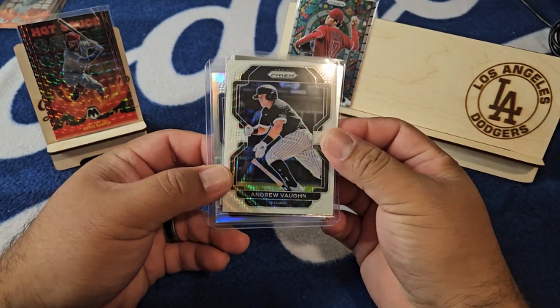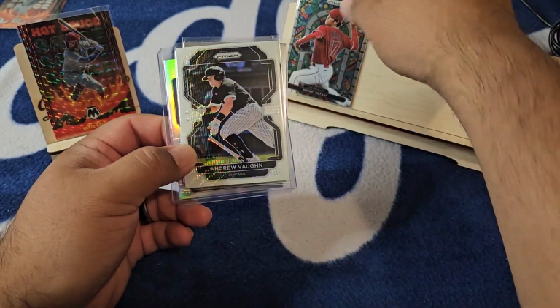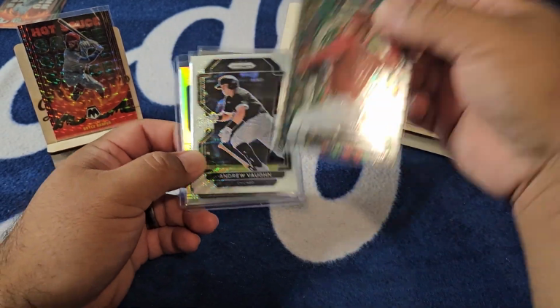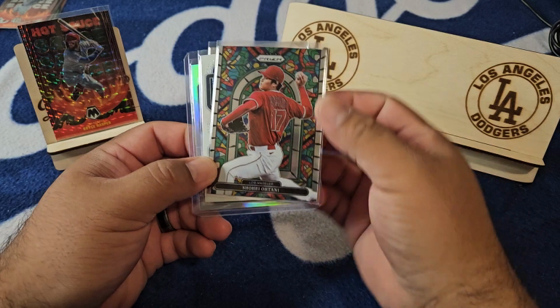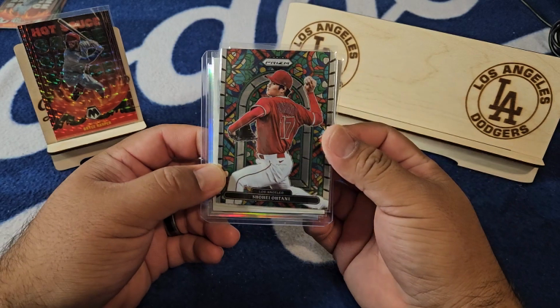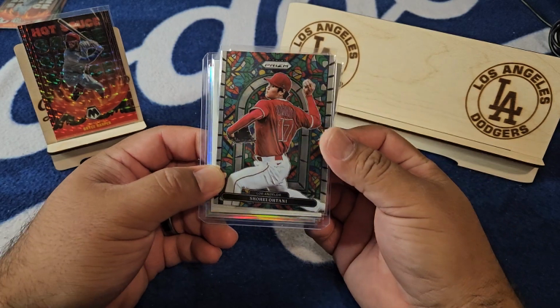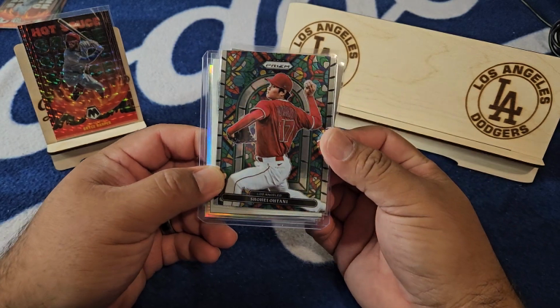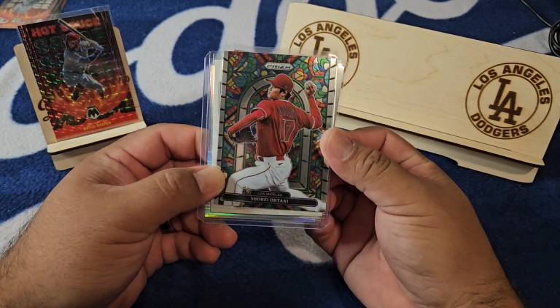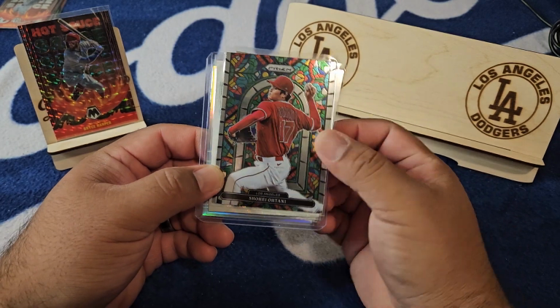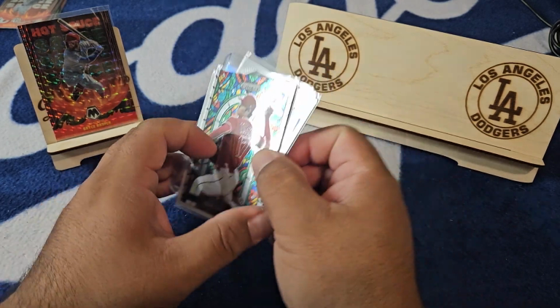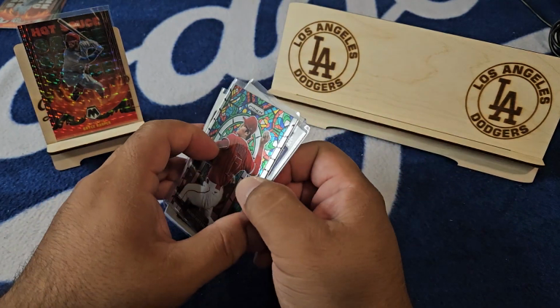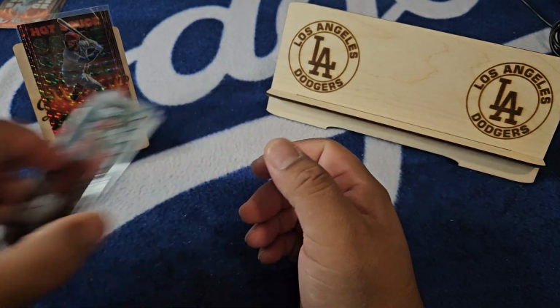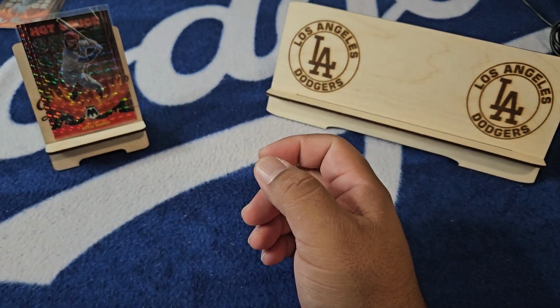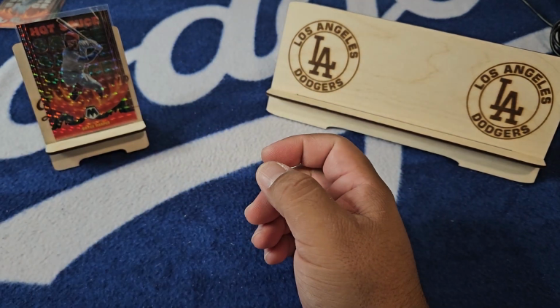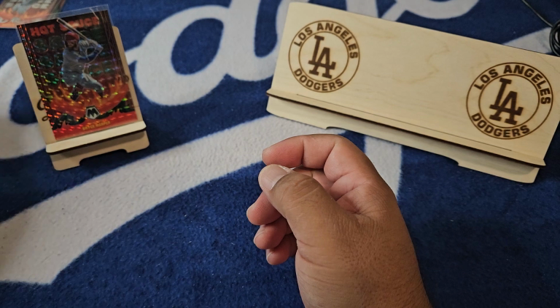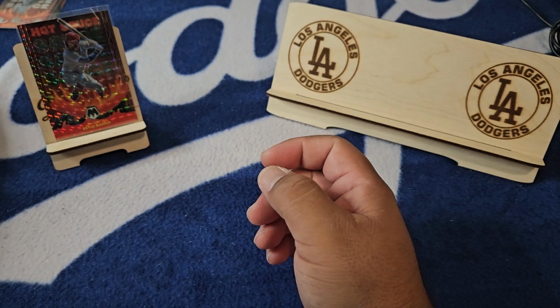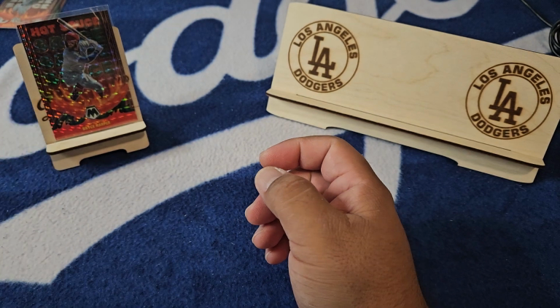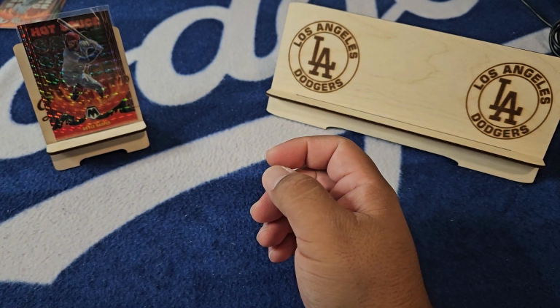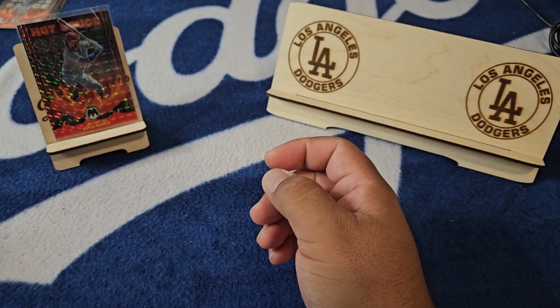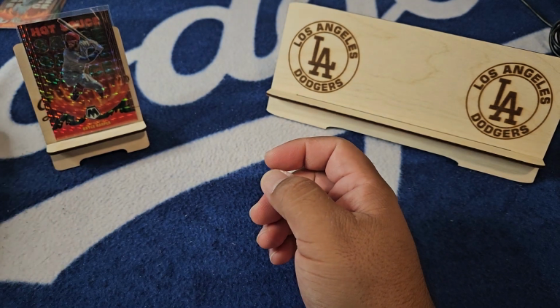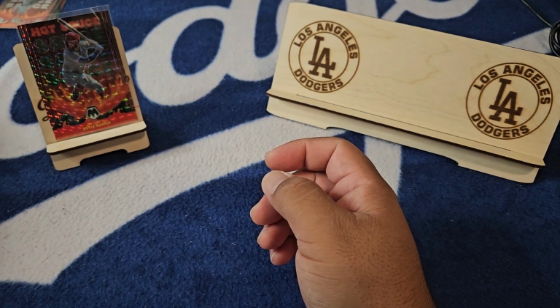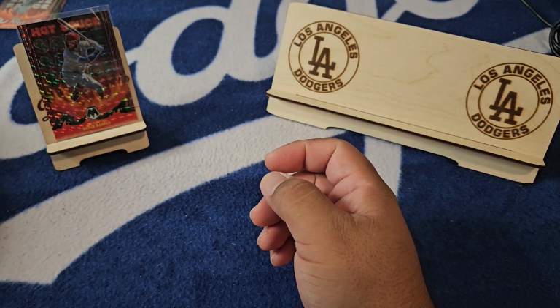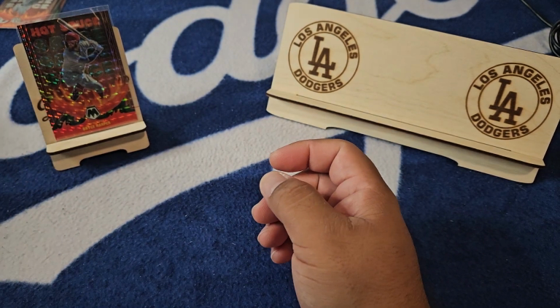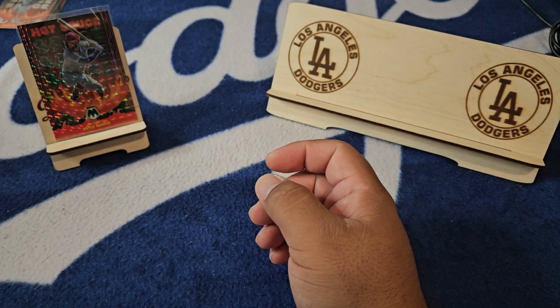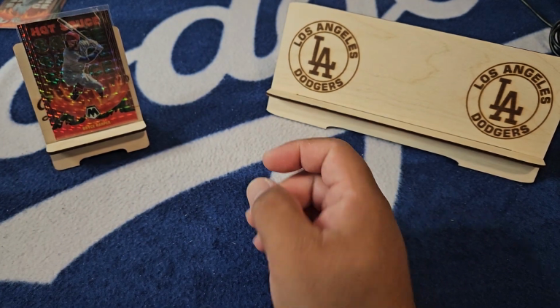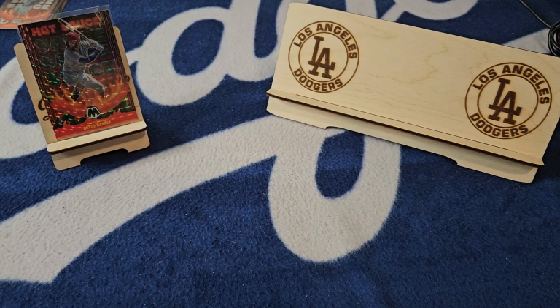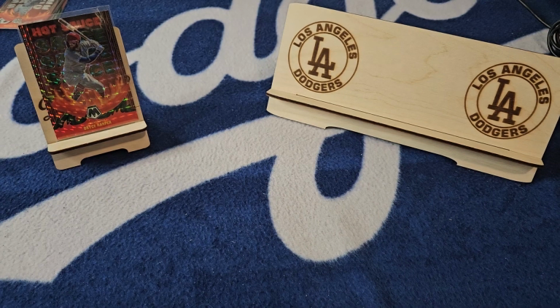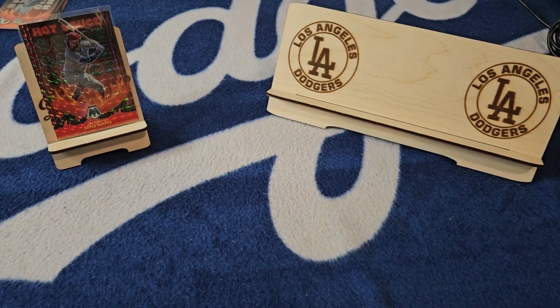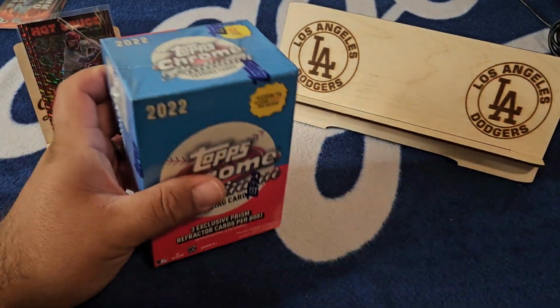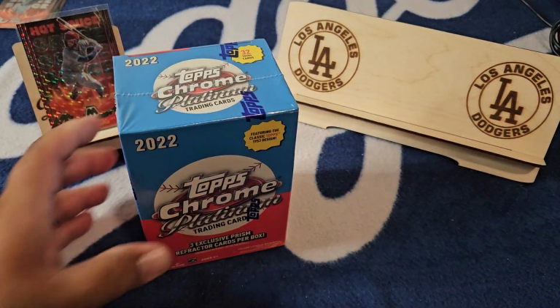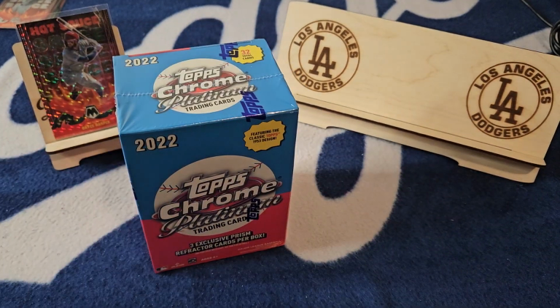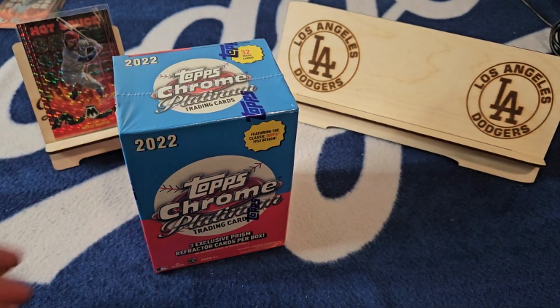You can never complain about getting a hit from retail, so nice auto — a Torkelson, Andrew Vaughan on the white wave, and a little stained glass Ohtani piece. Not too bad, not too bad. We did get an auto out of it so we're good with that. And for dessert...